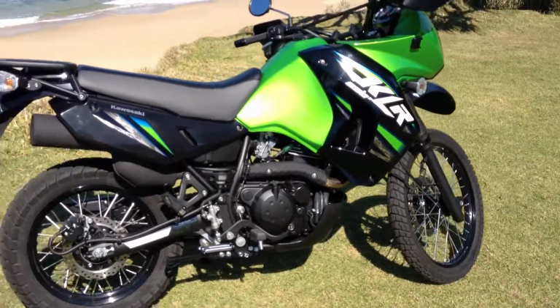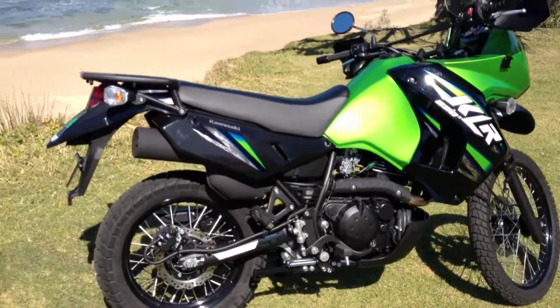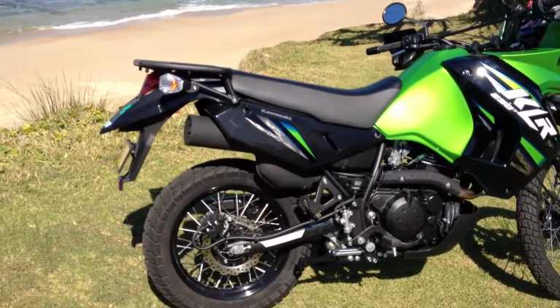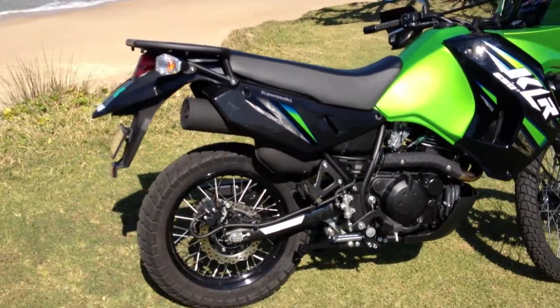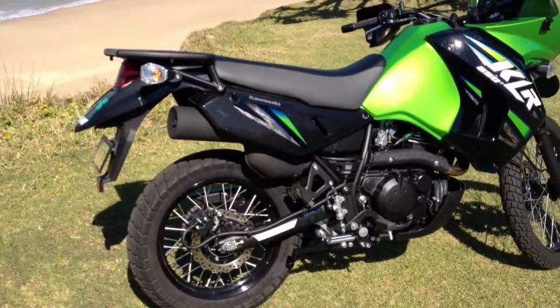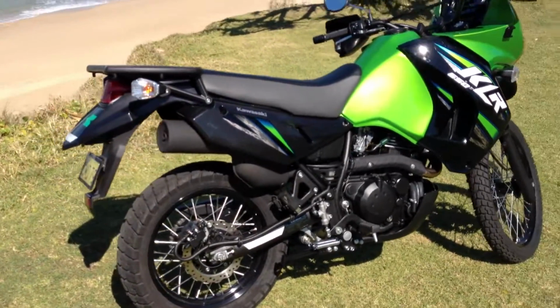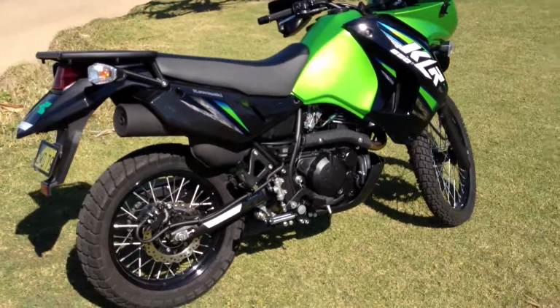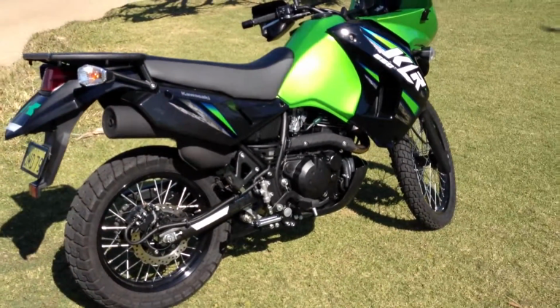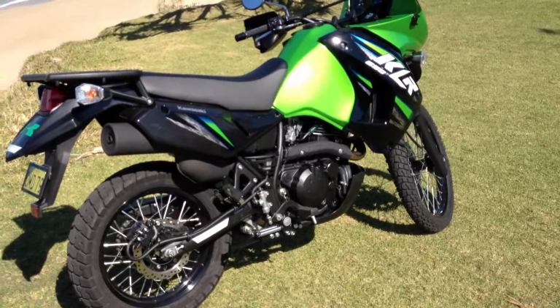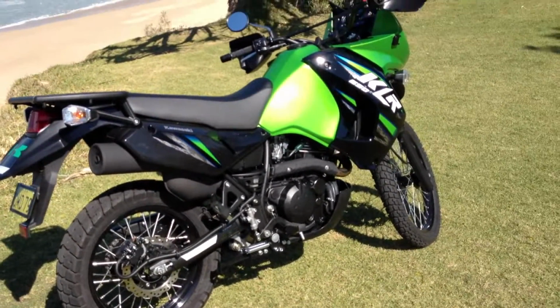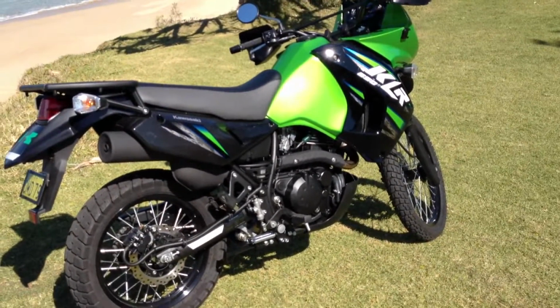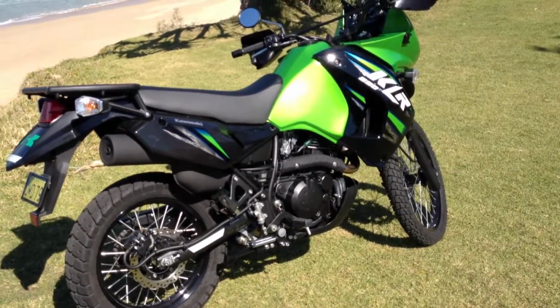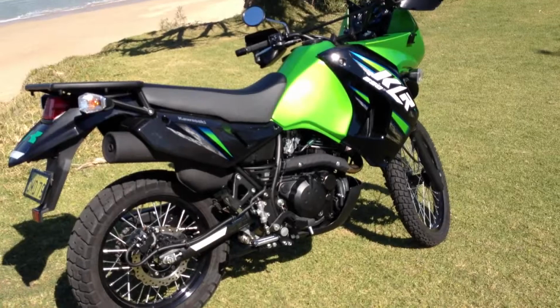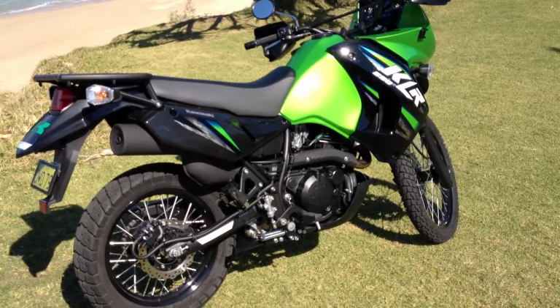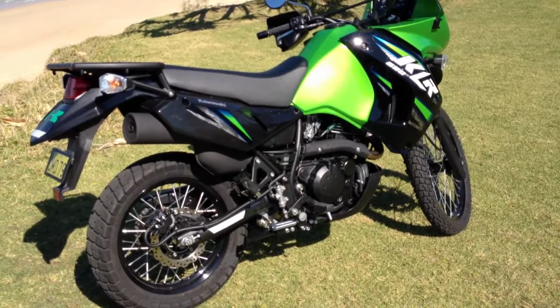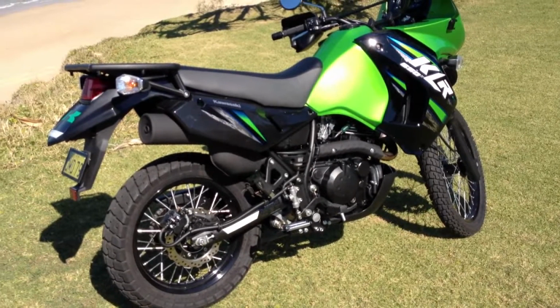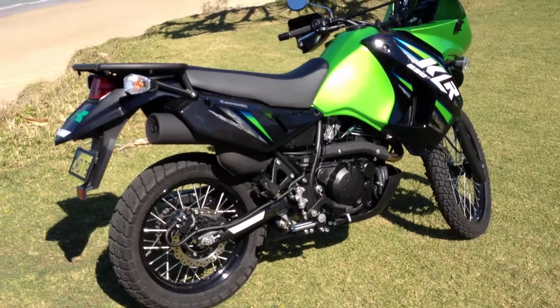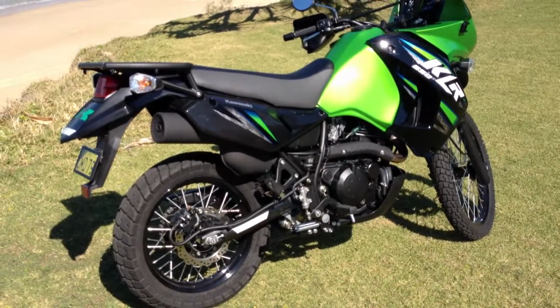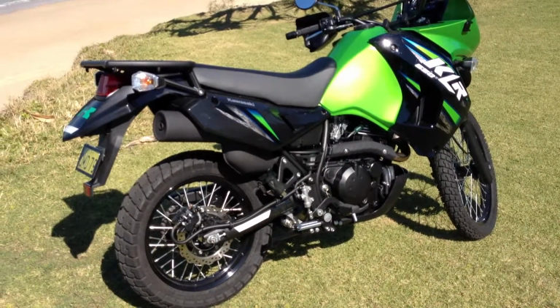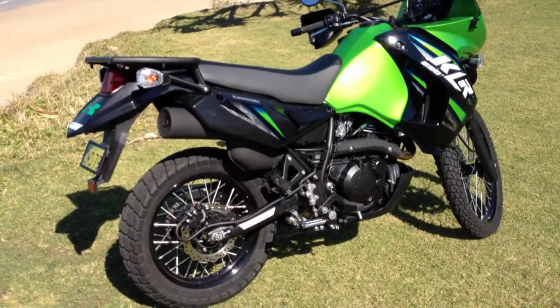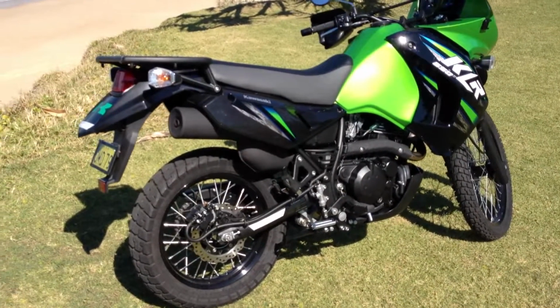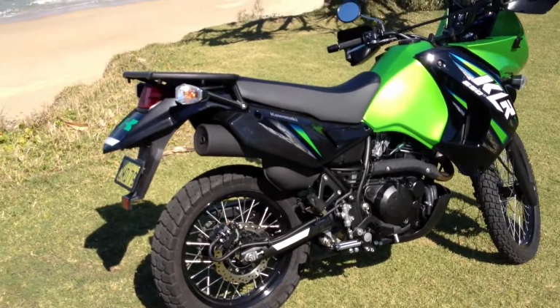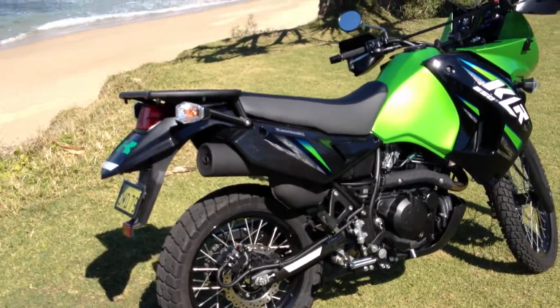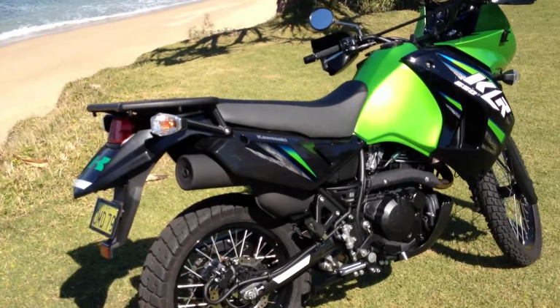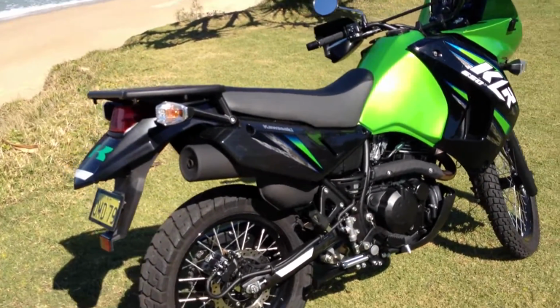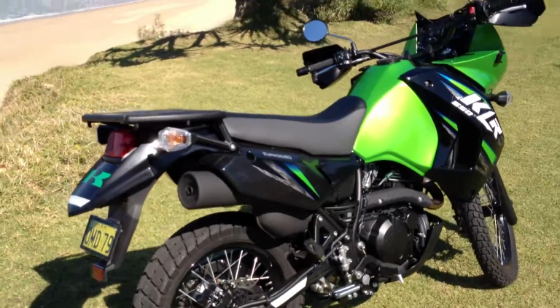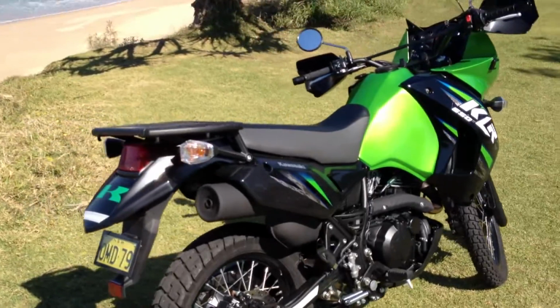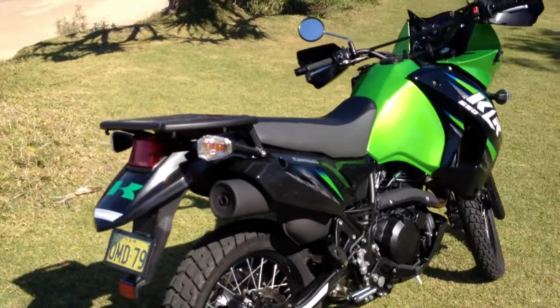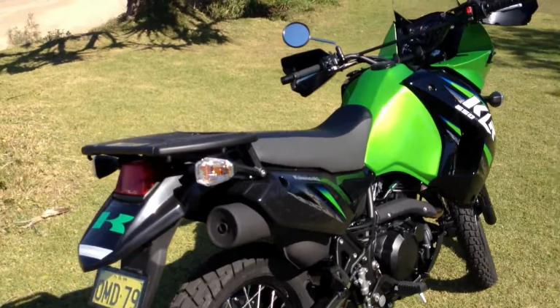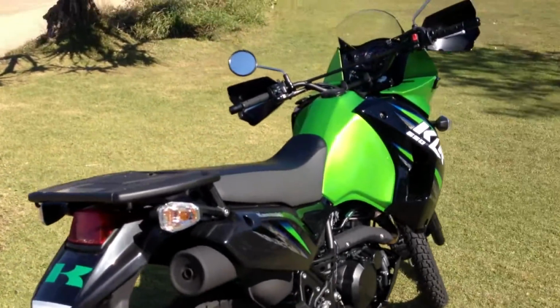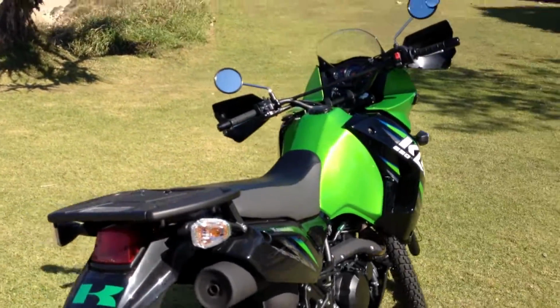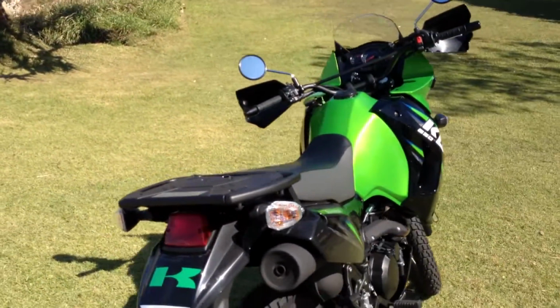I've also got — they come standard with this model KLR — a touring pack which is side saddles, backpack, and a tank bag and a touring windscreen.